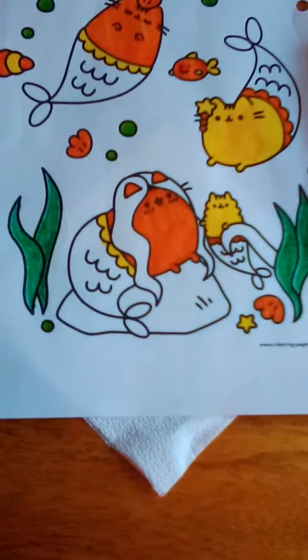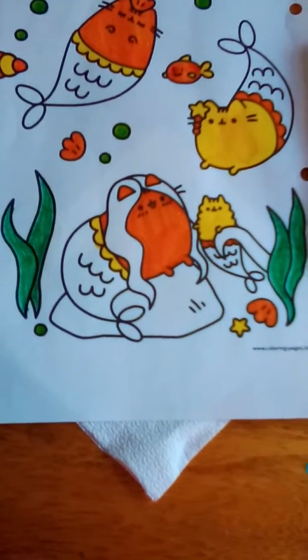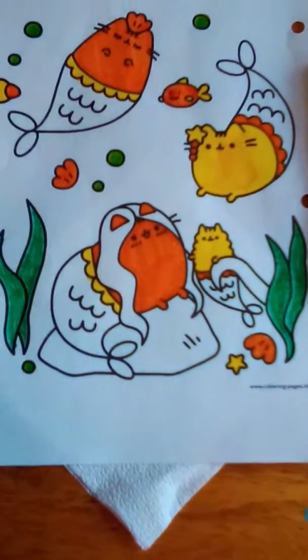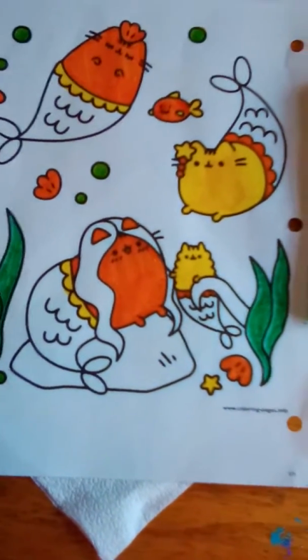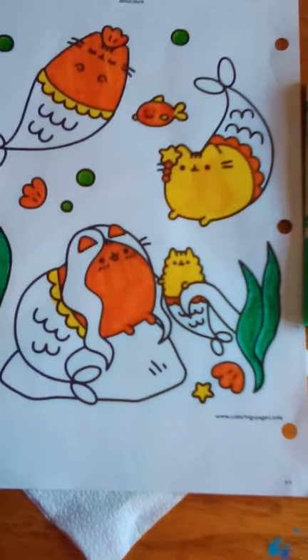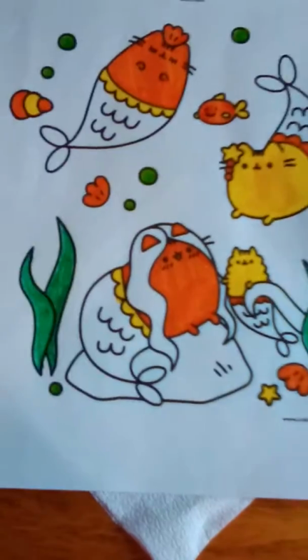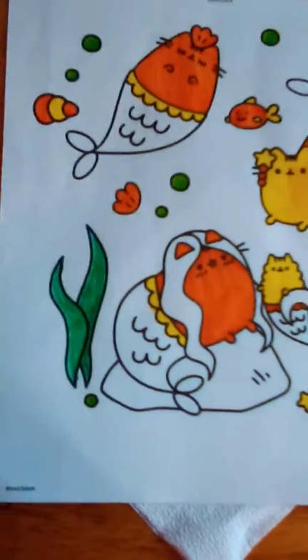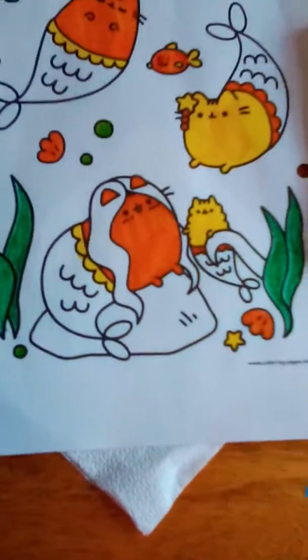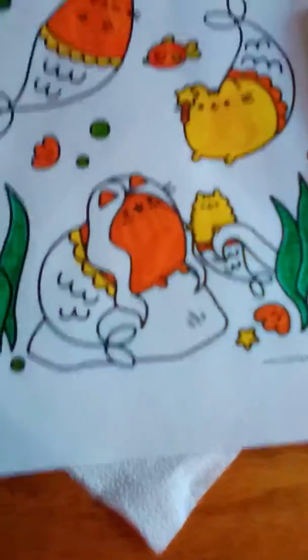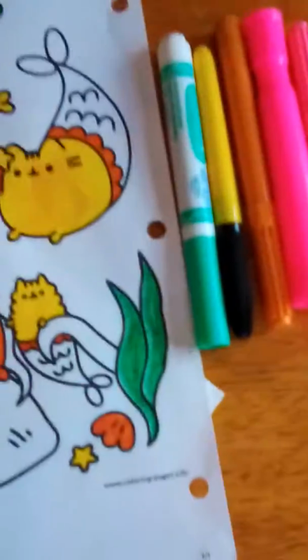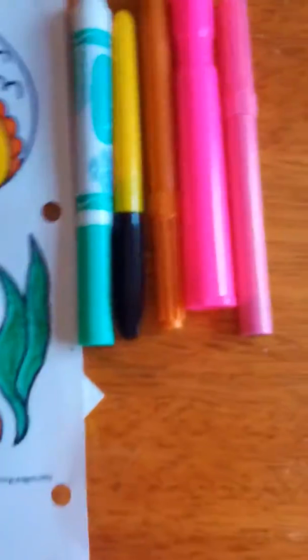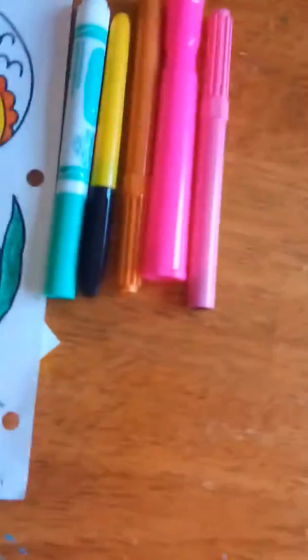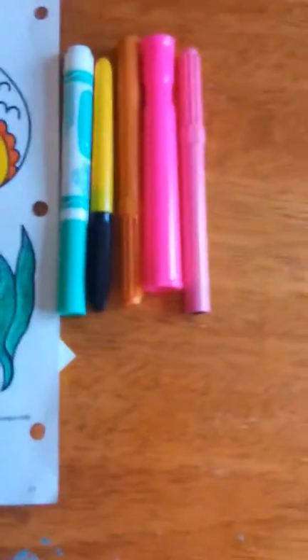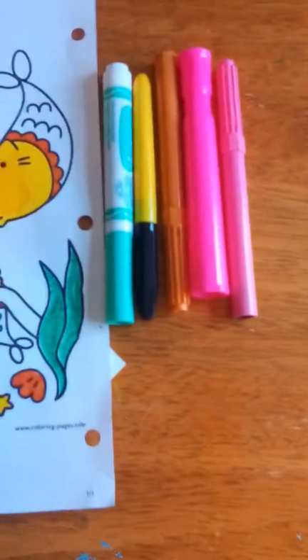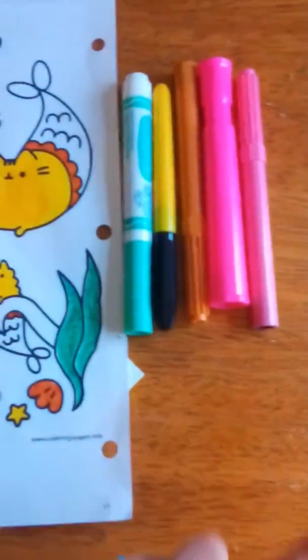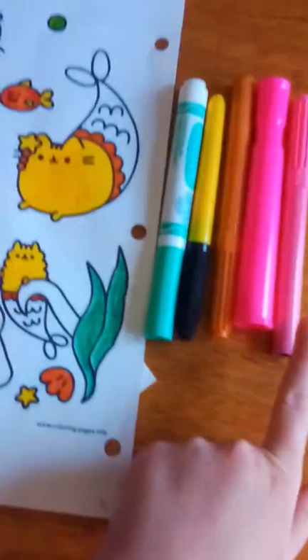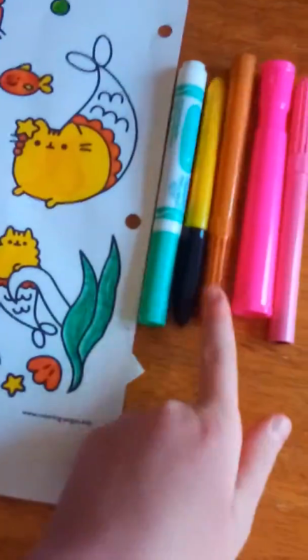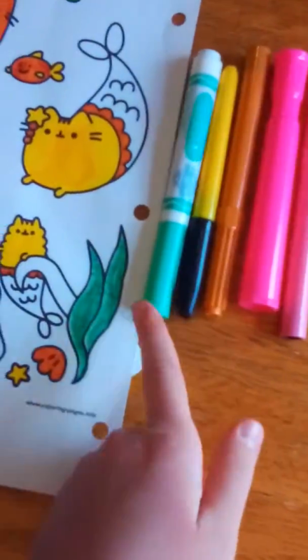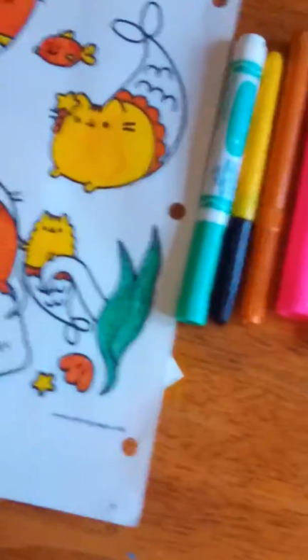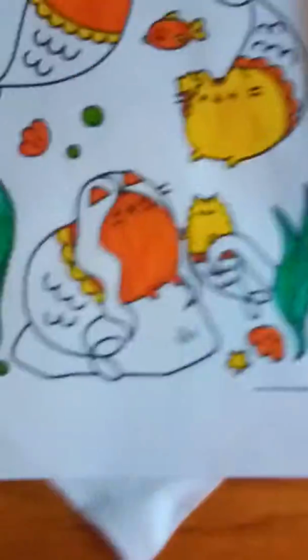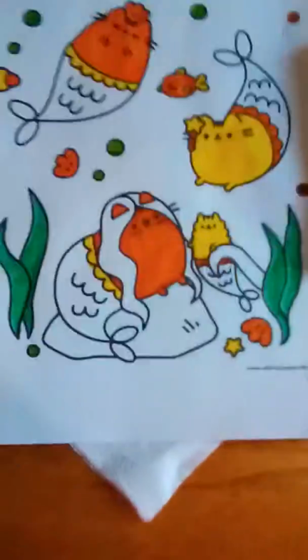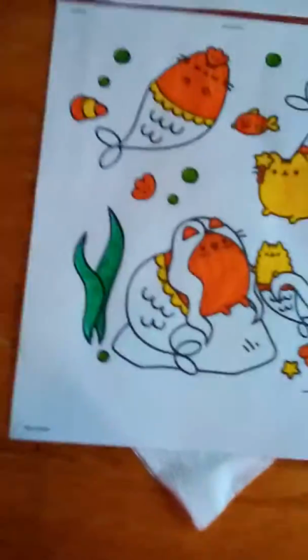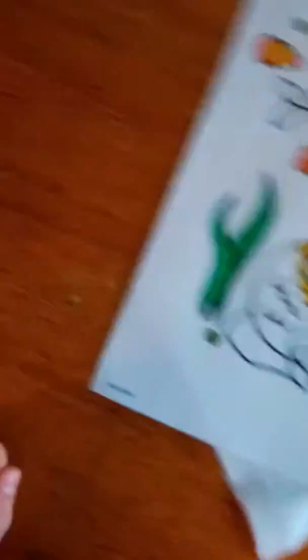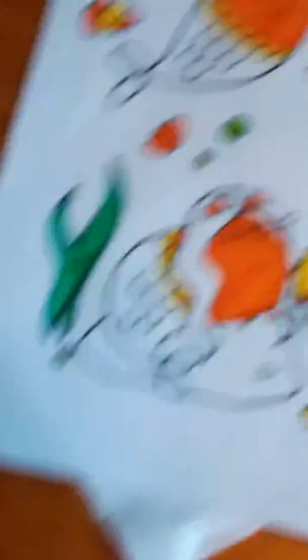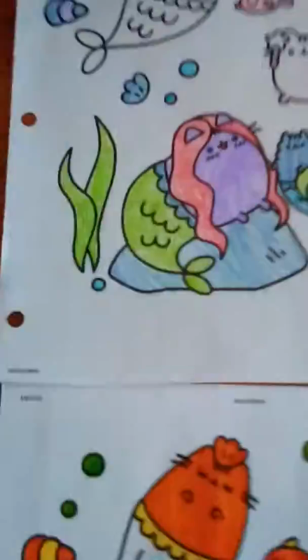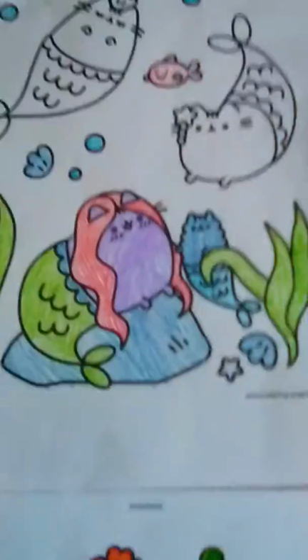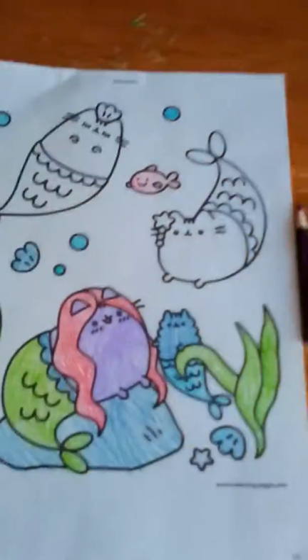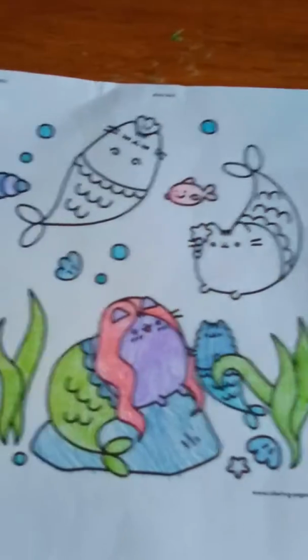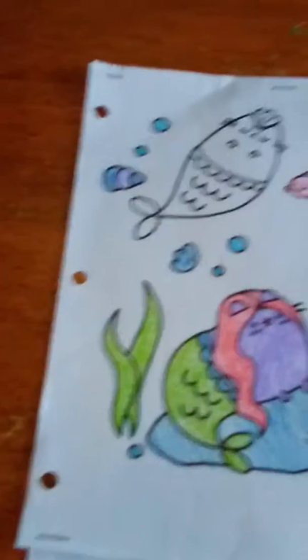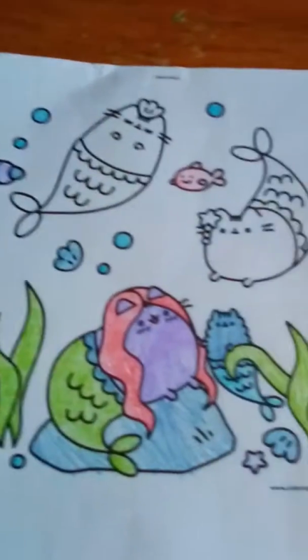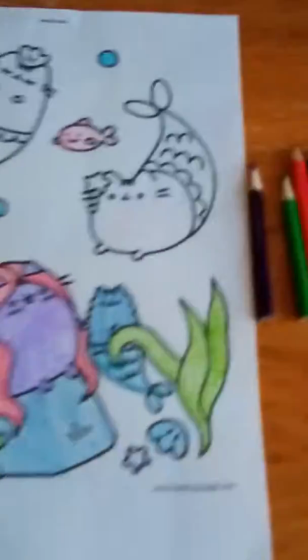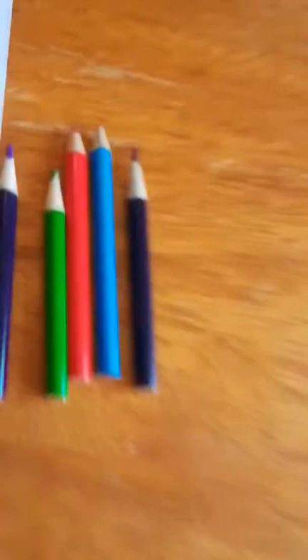This is what mine looks like halfway through, and these are the markers that I used — I had all these and I started coloring. This is what Josie's looks like halfway through with her colors.